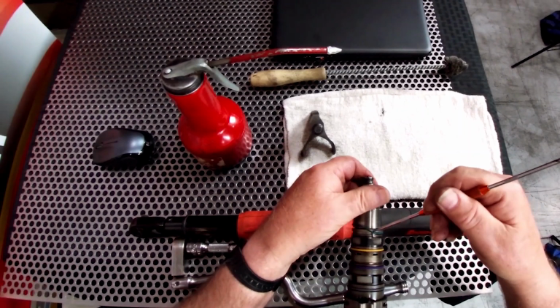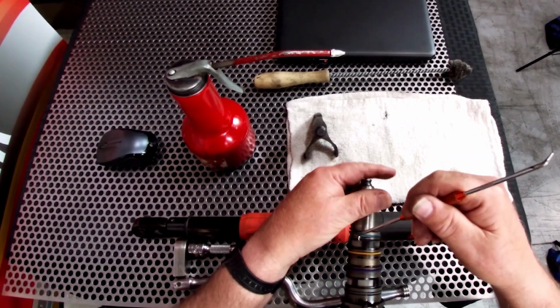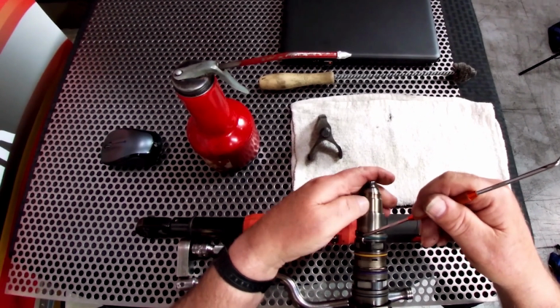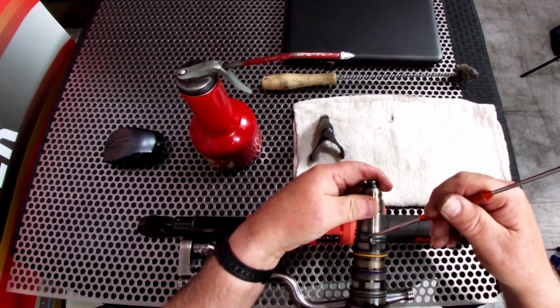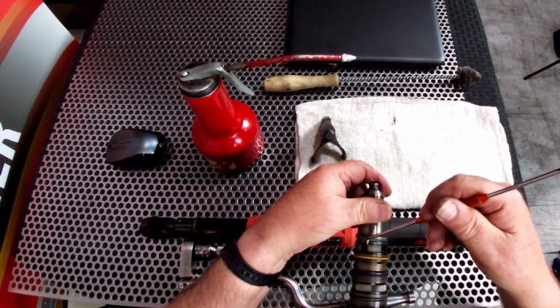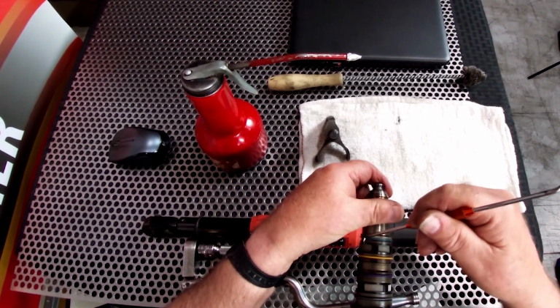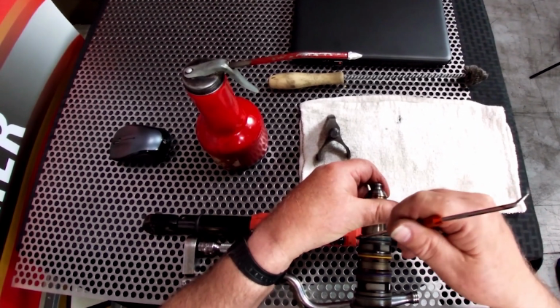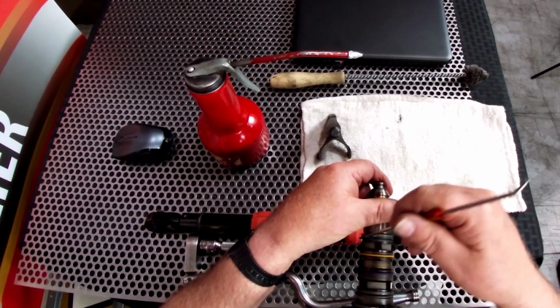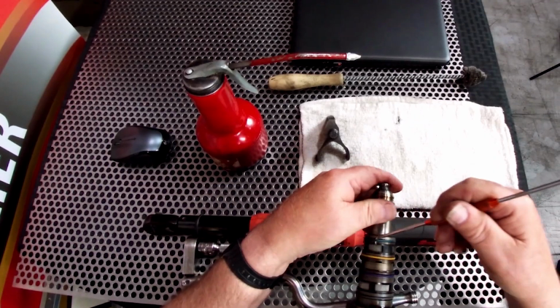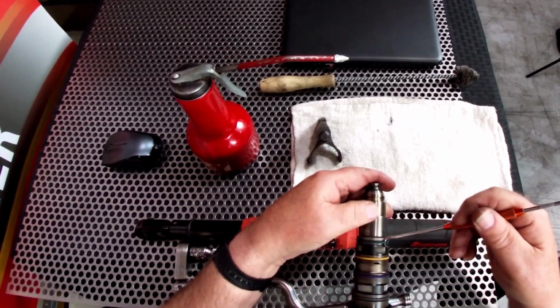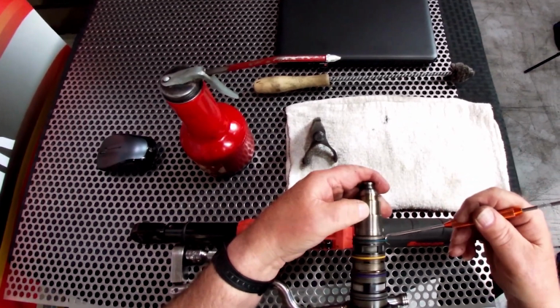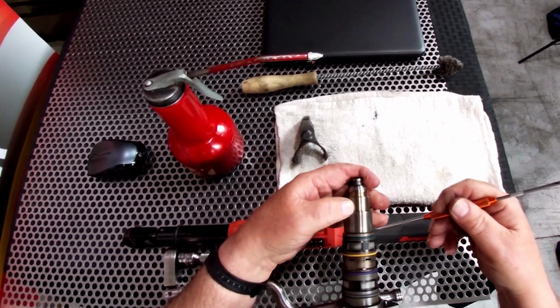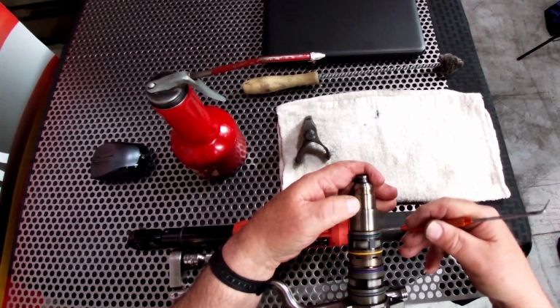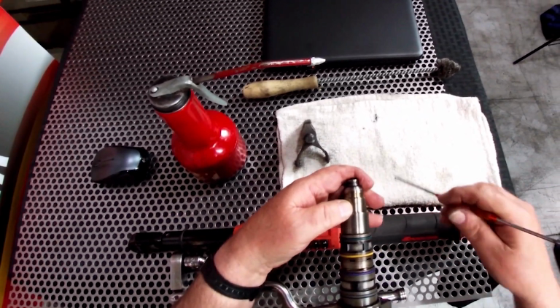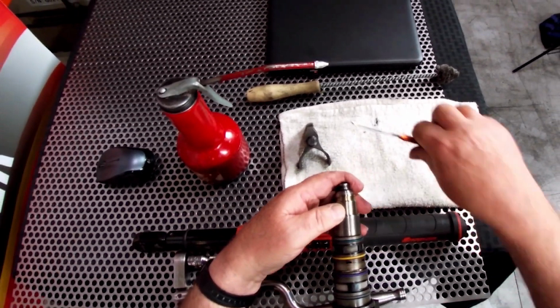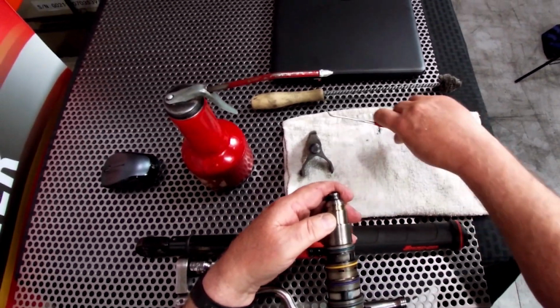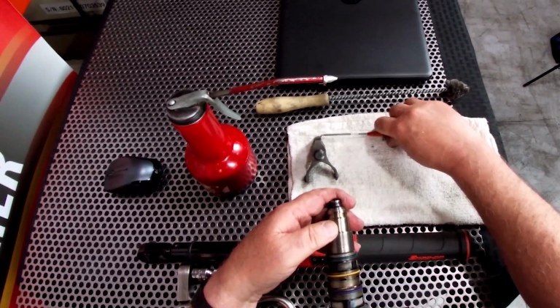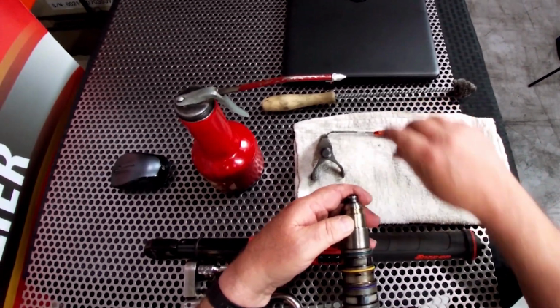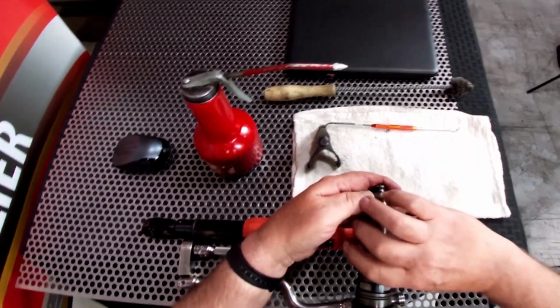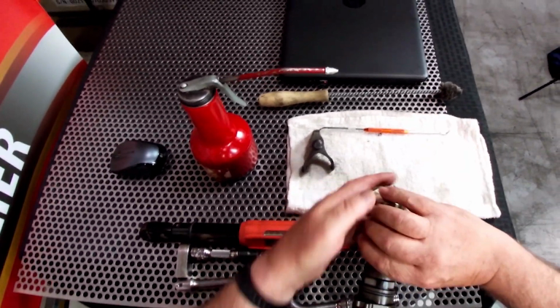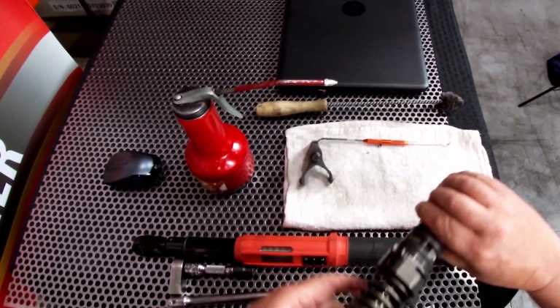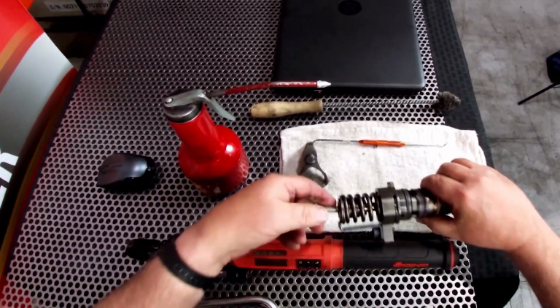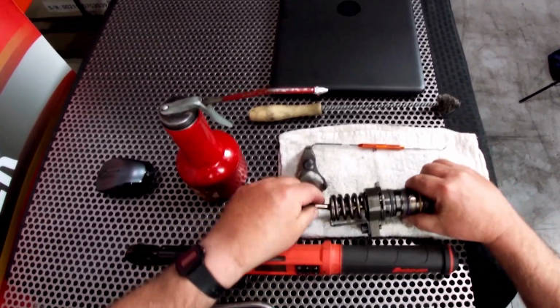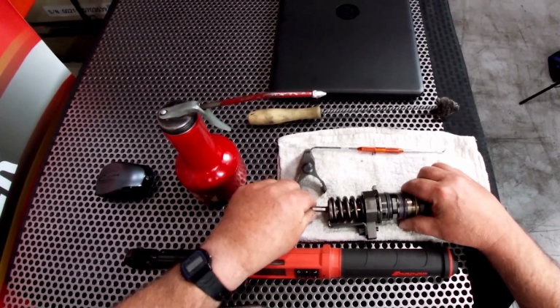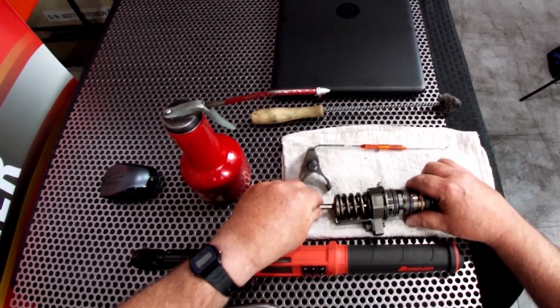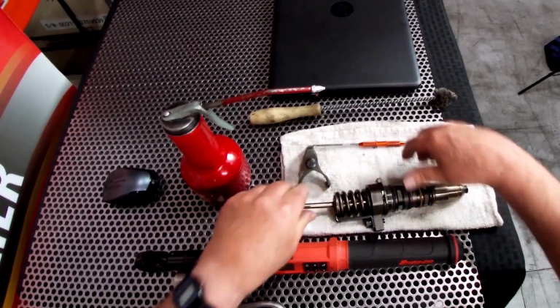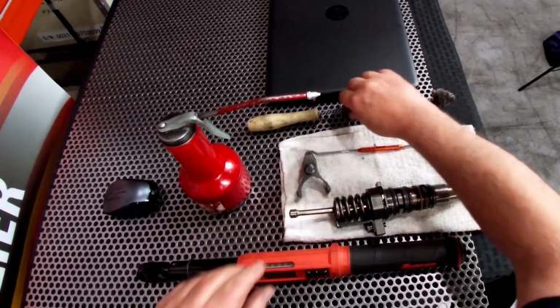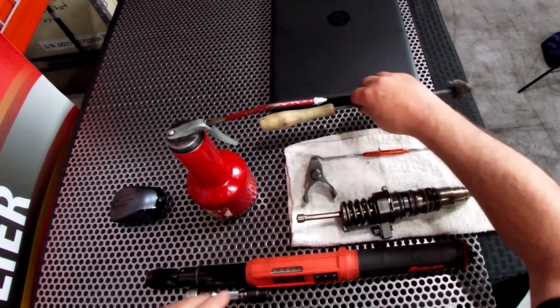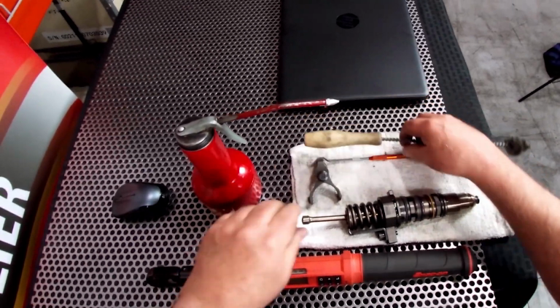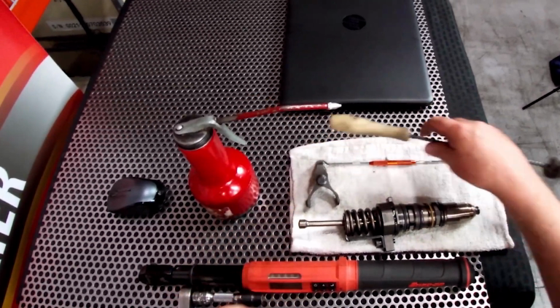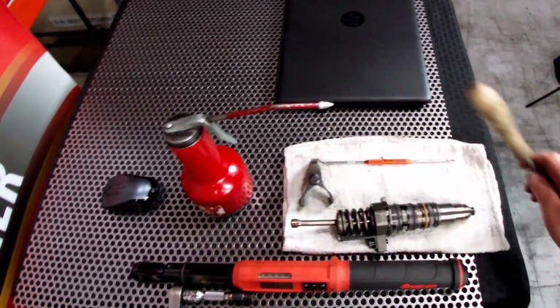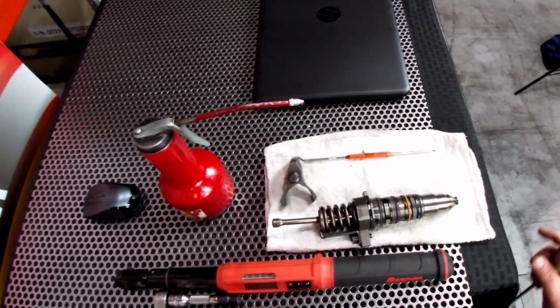These O-ring hooks make this job really easy. Then we're going to clean out the bore of the injector hole.